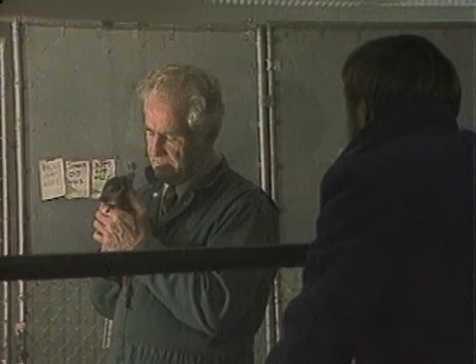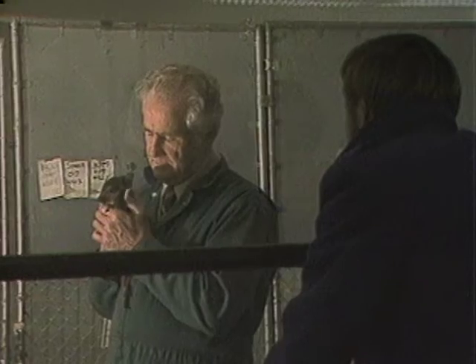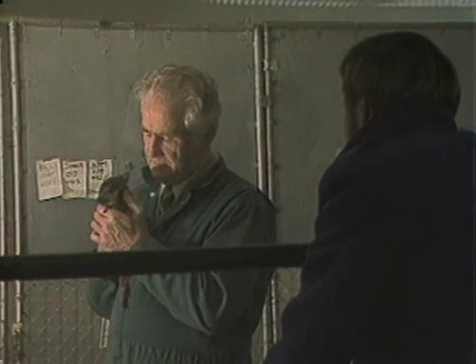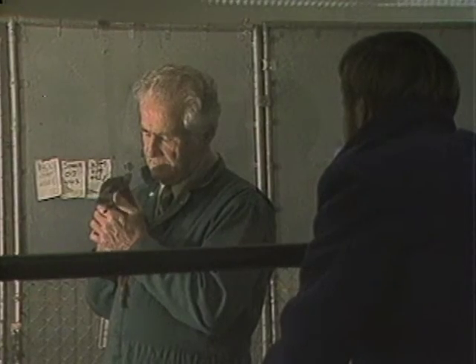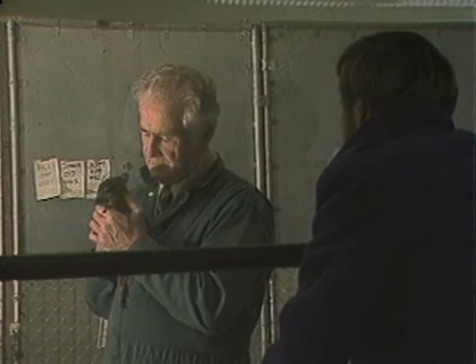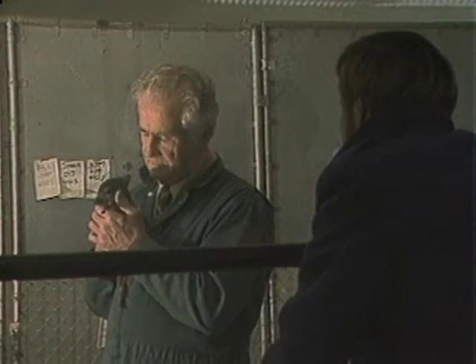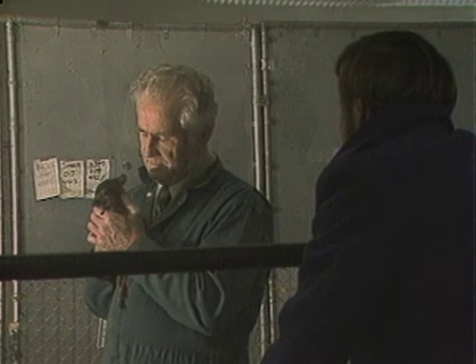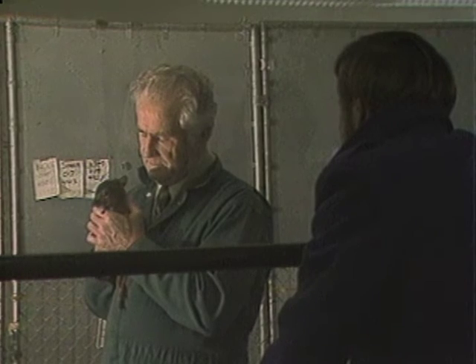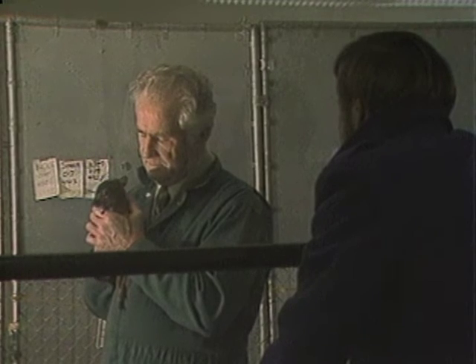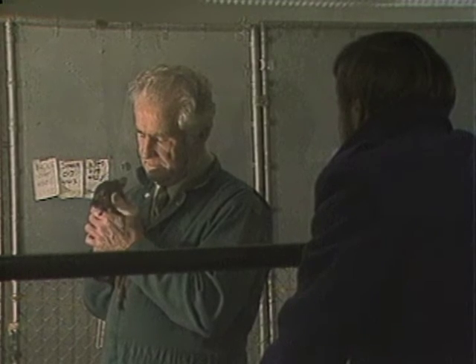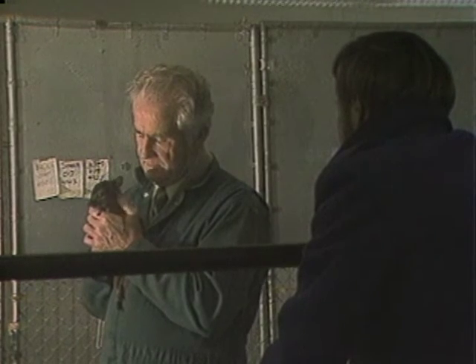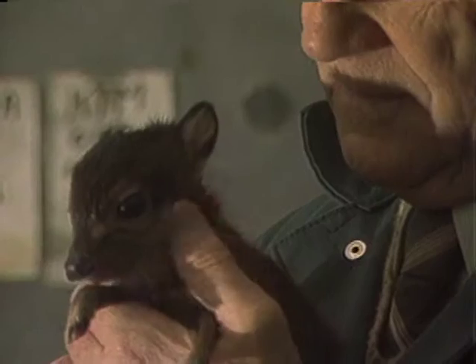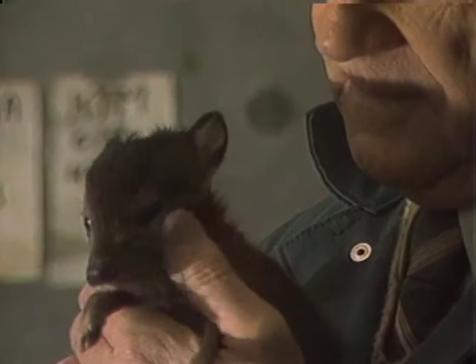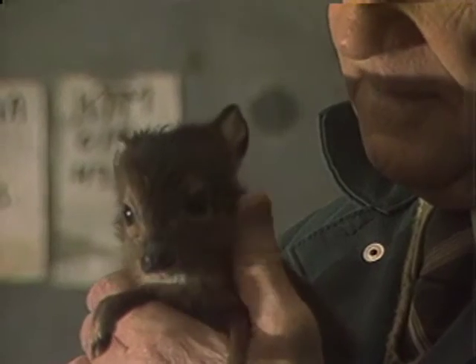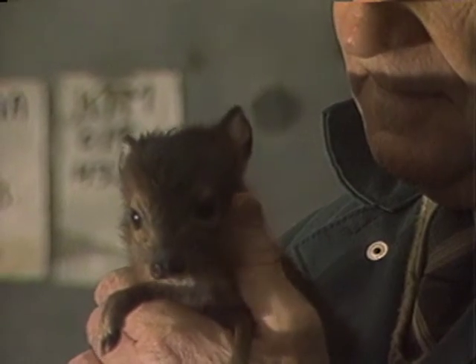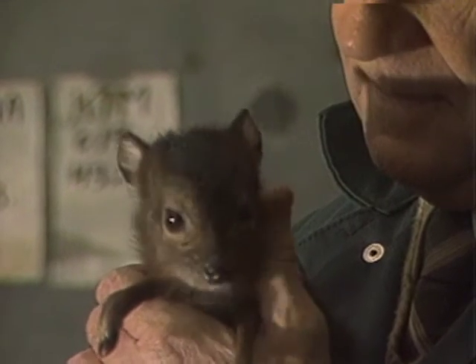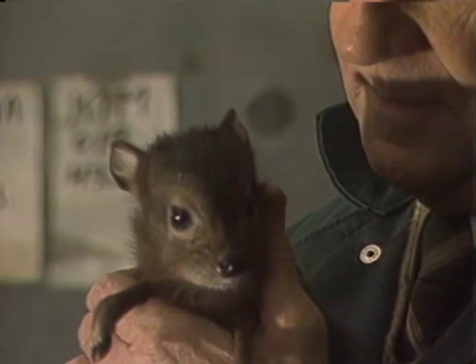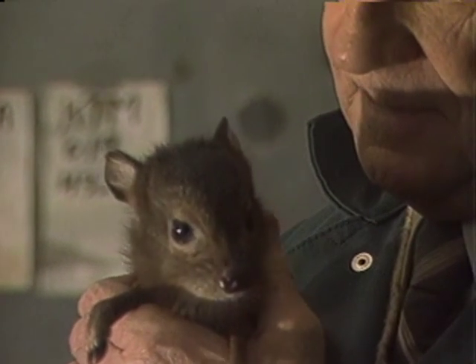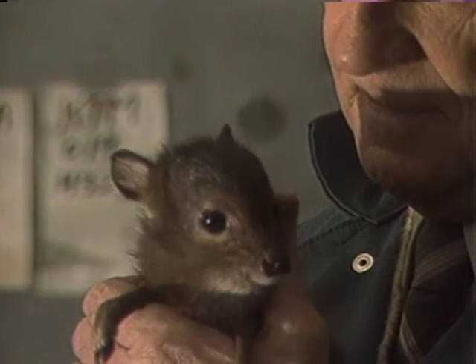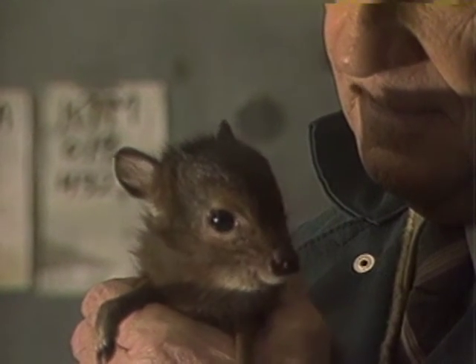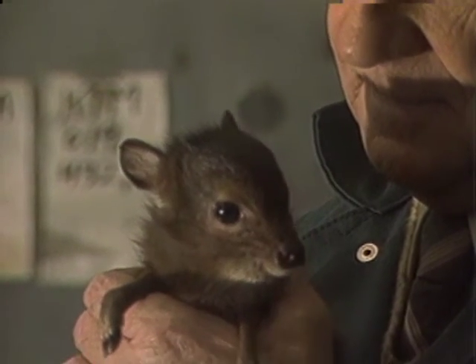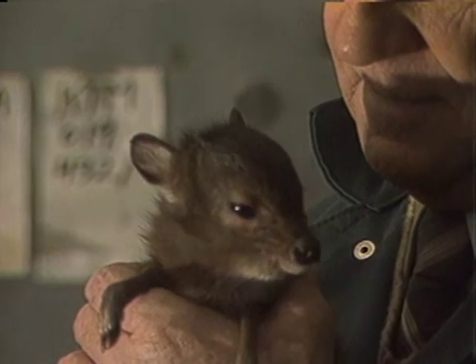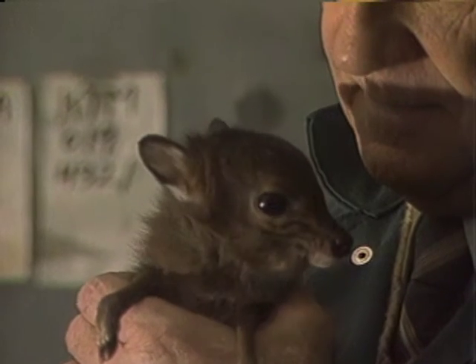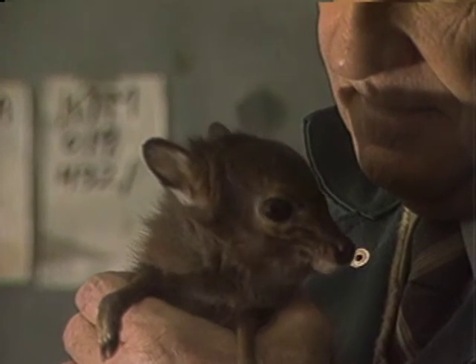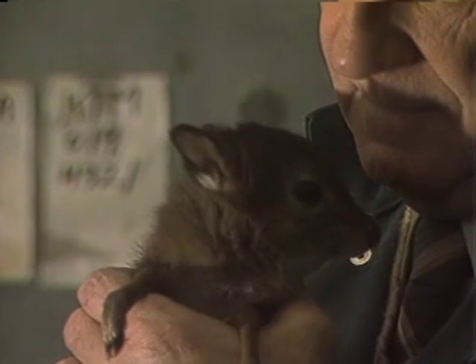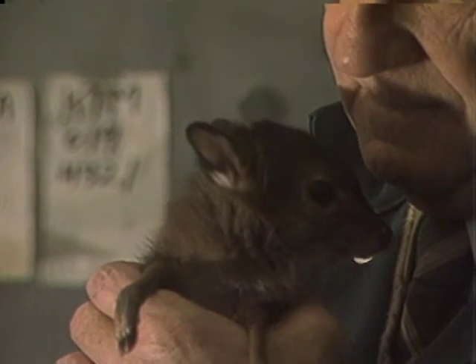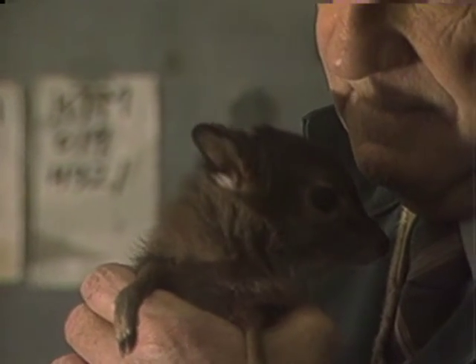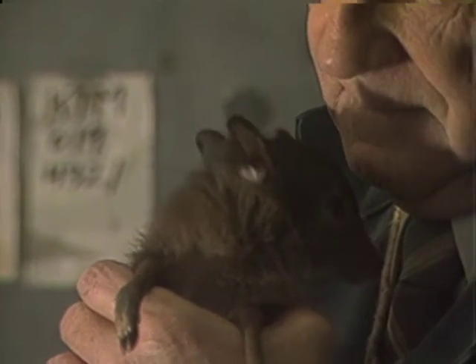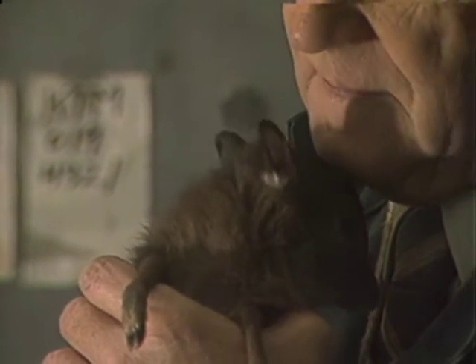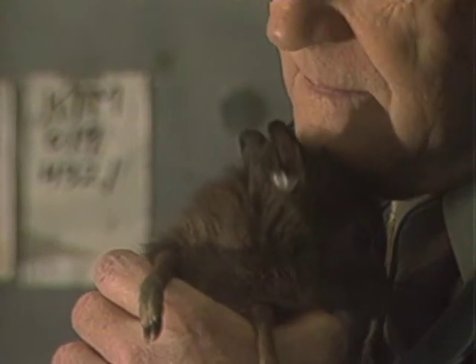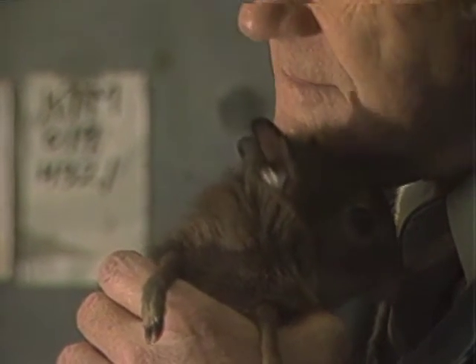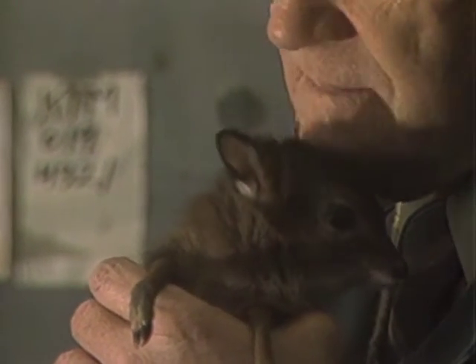Dr. Robert Cowan of Pennsylvania State University has found a laboratory animal that can be a stand-in for cows, sheep, and similar animals: a miniature antelope called a blue diker.